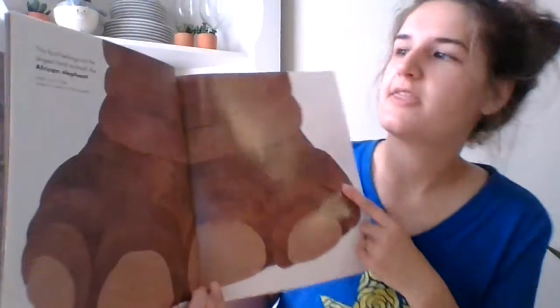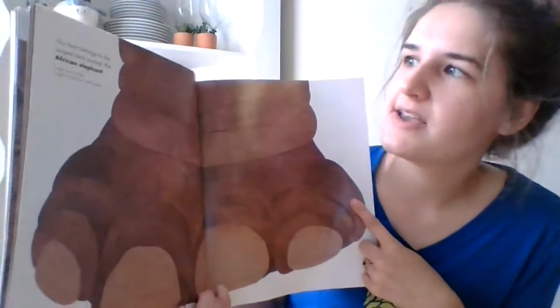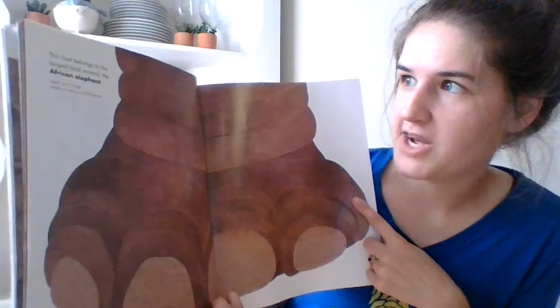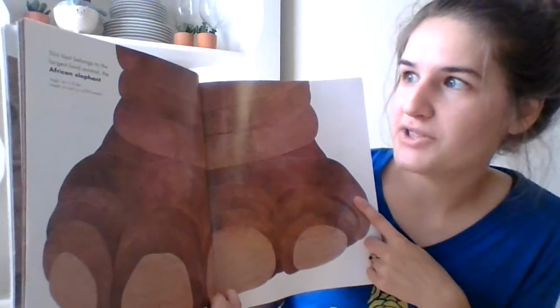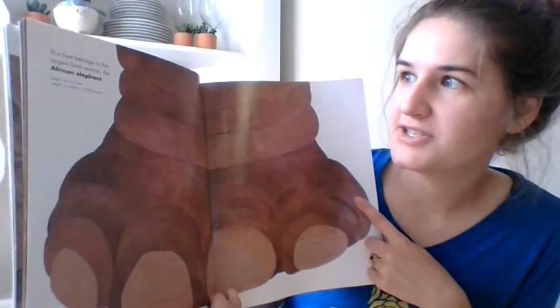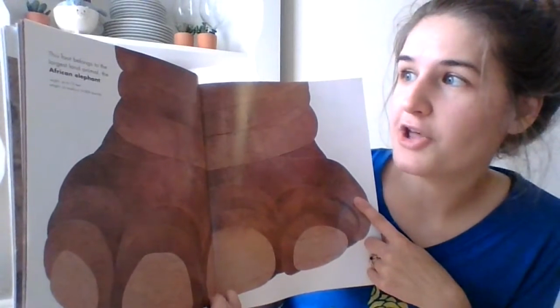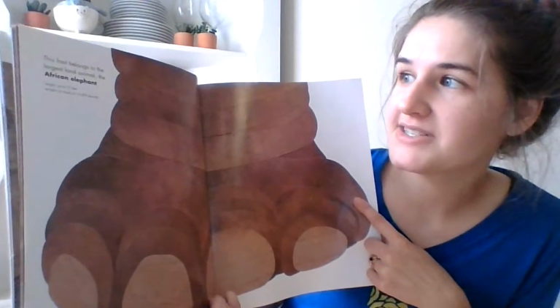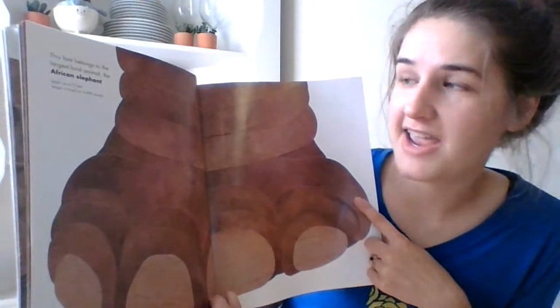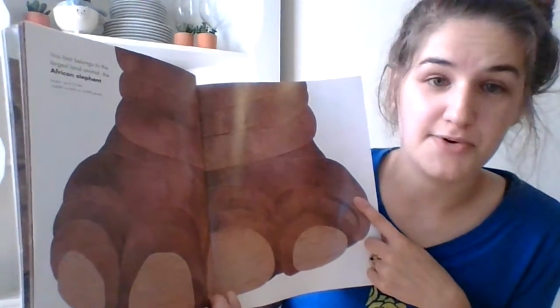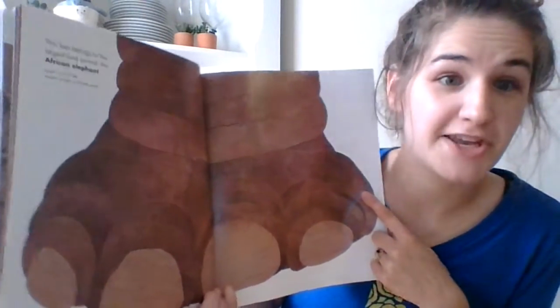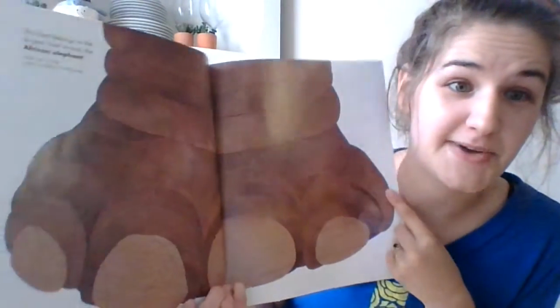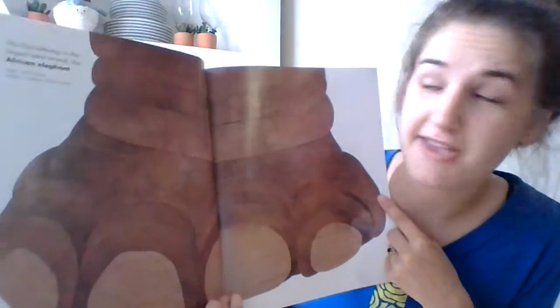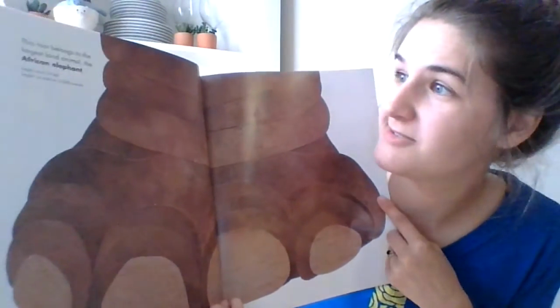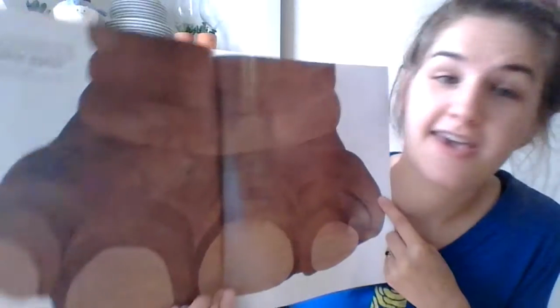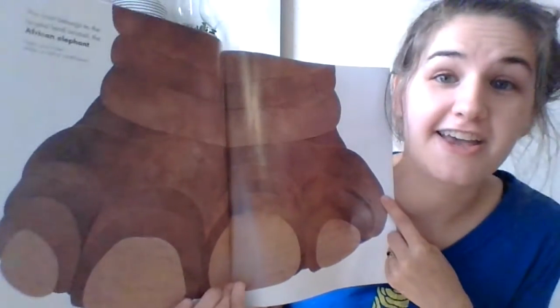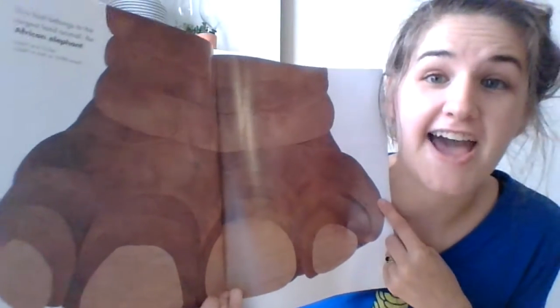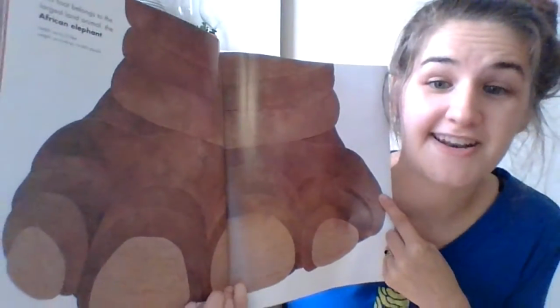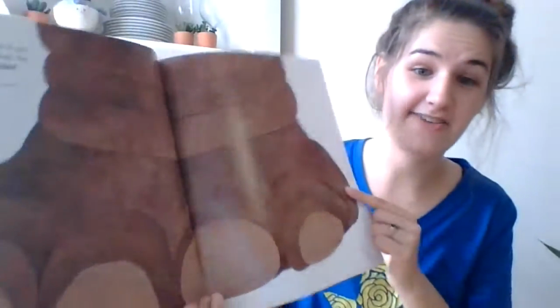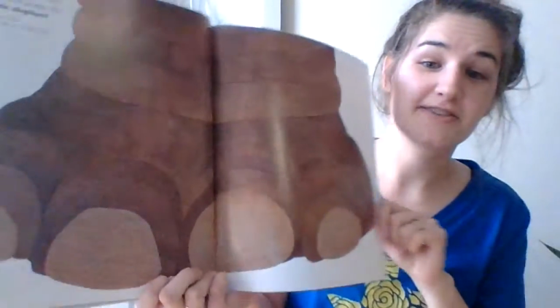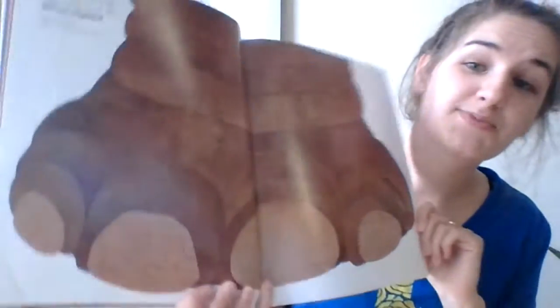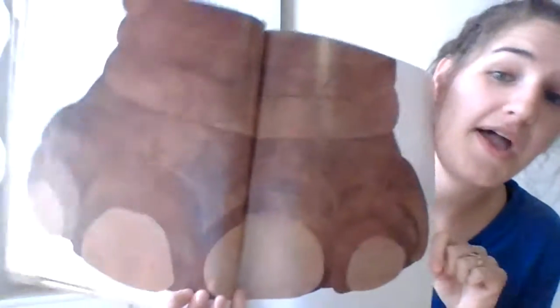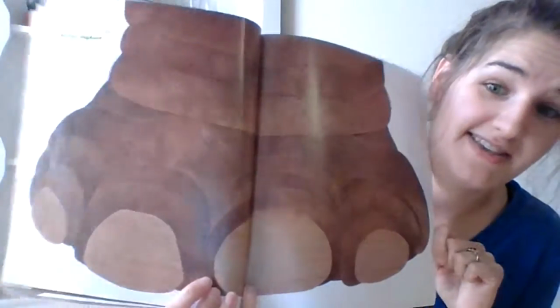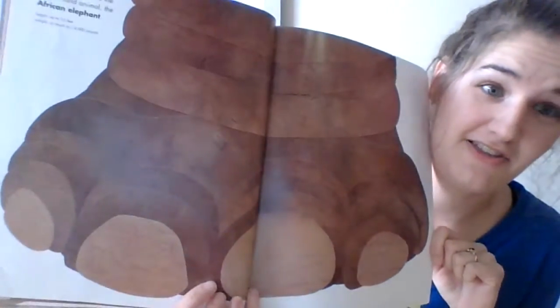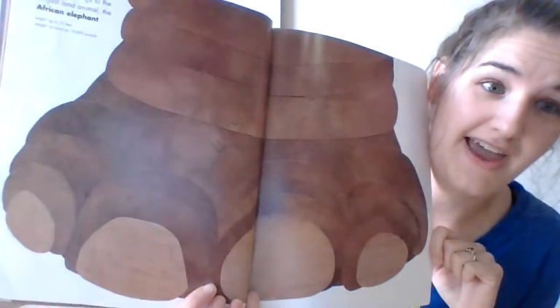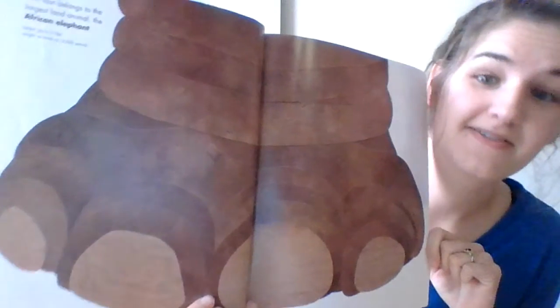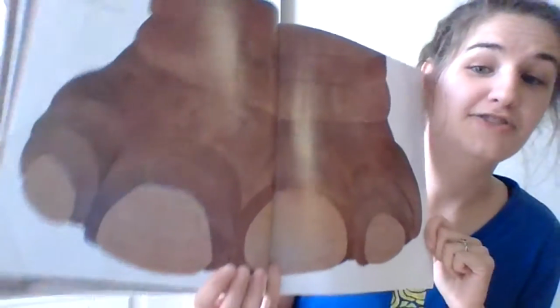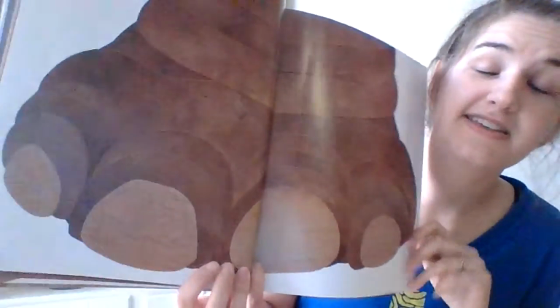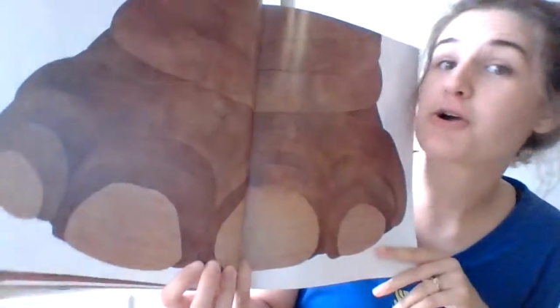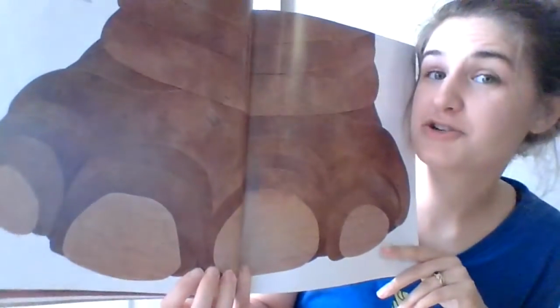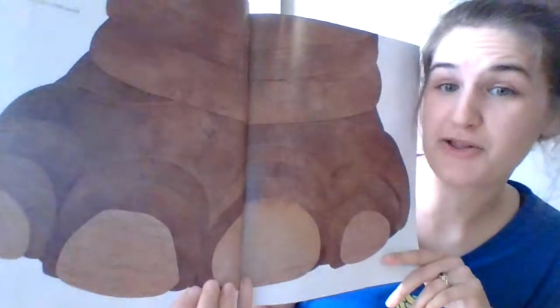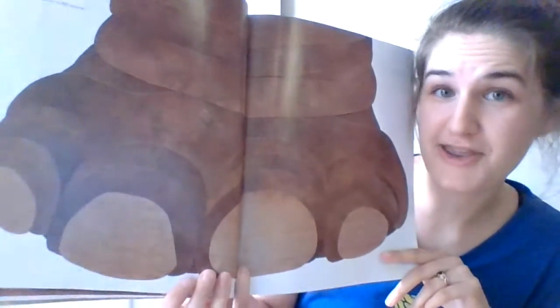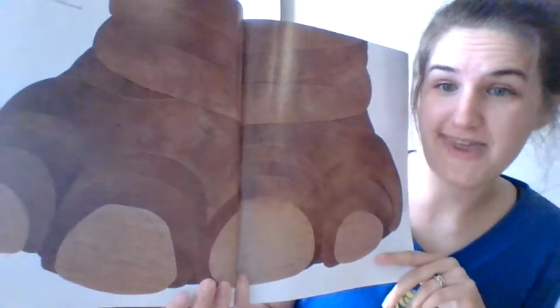This foot belongs to the largest land animal. Can you guess what animal that is? It's the African elephant. So this is what one of his feet looks like. Do you think his feet are bigger or smaller than your feet?